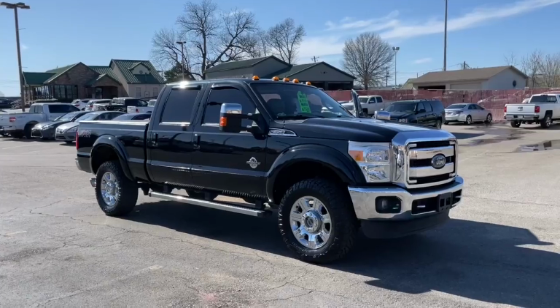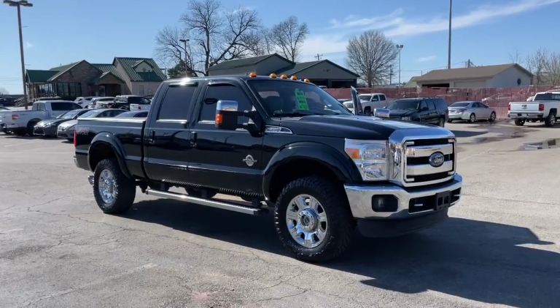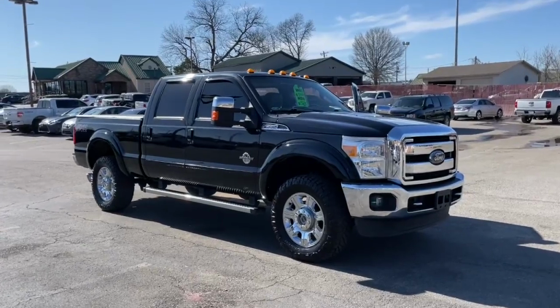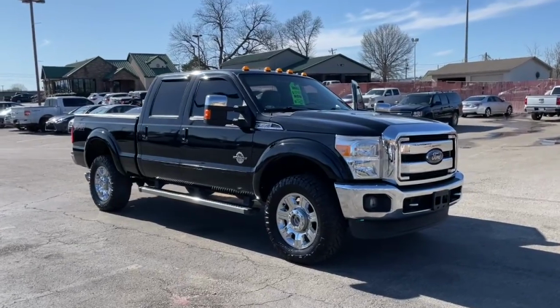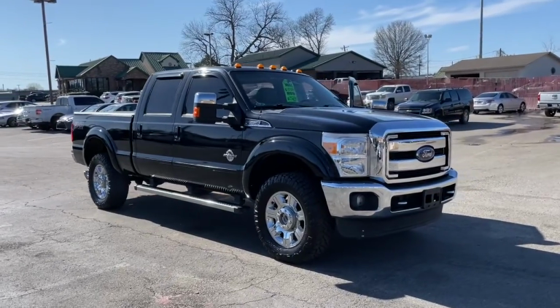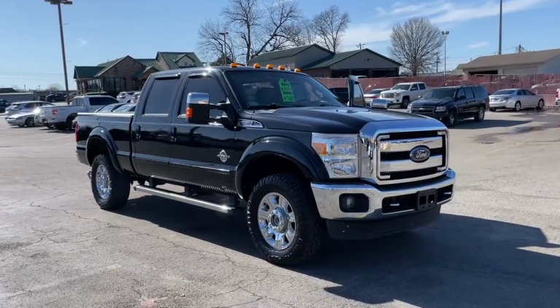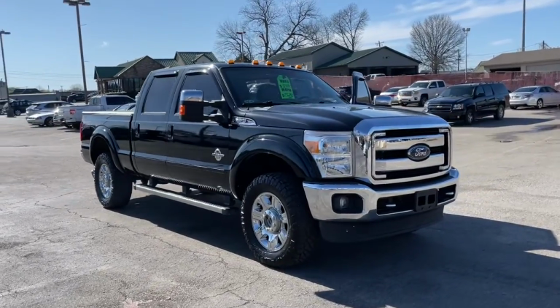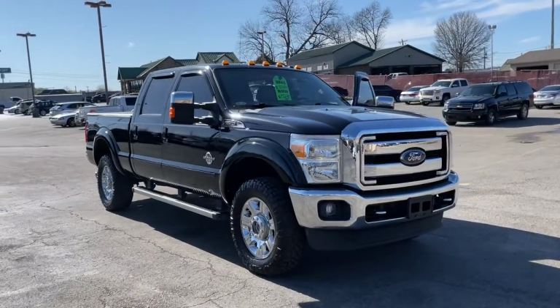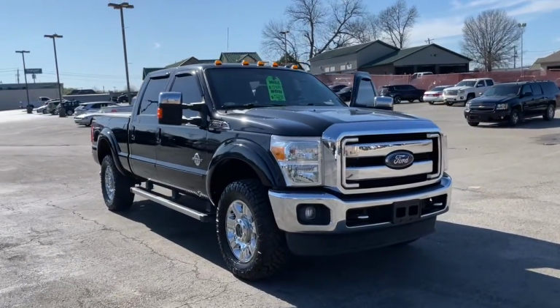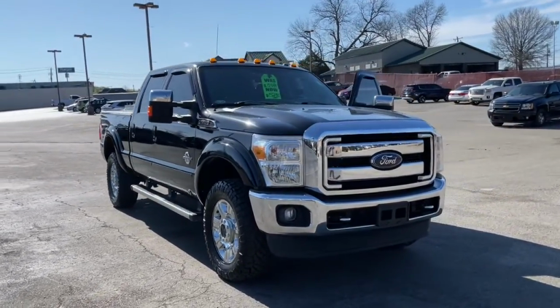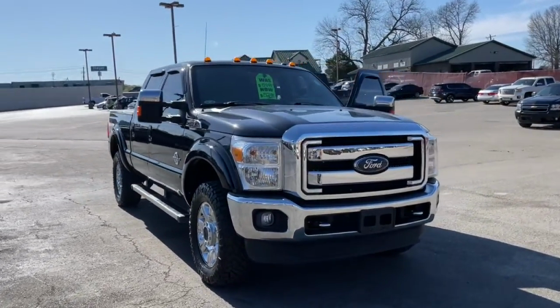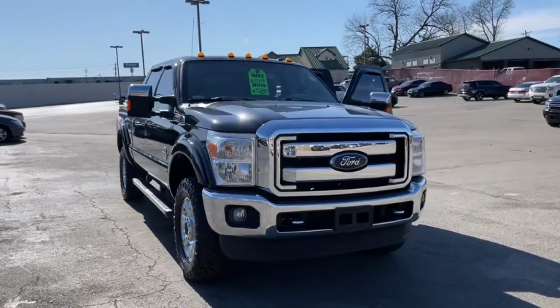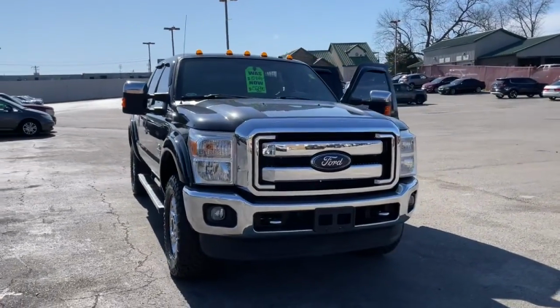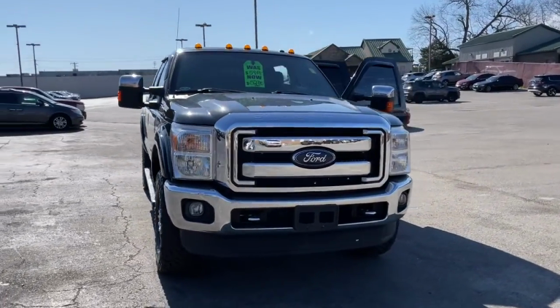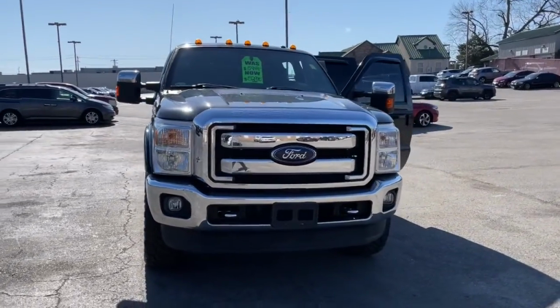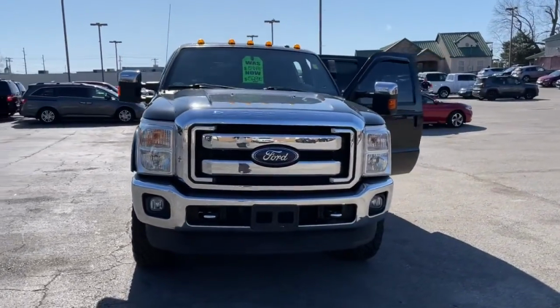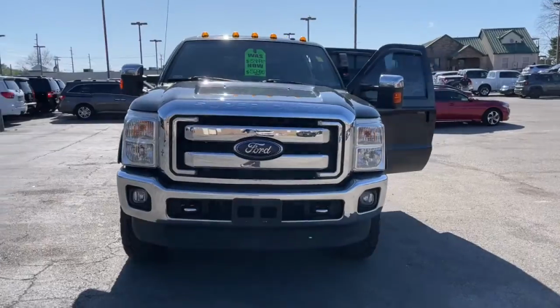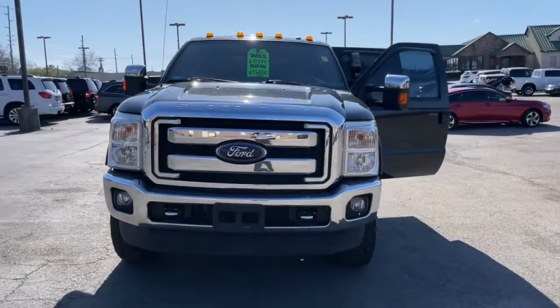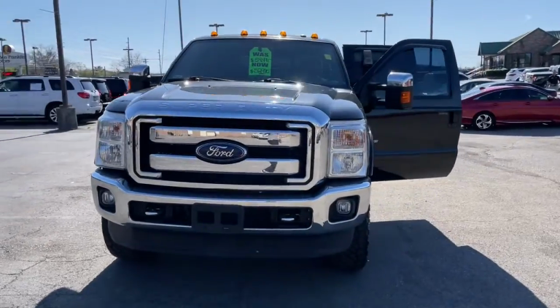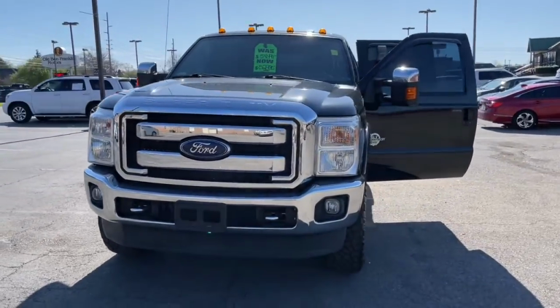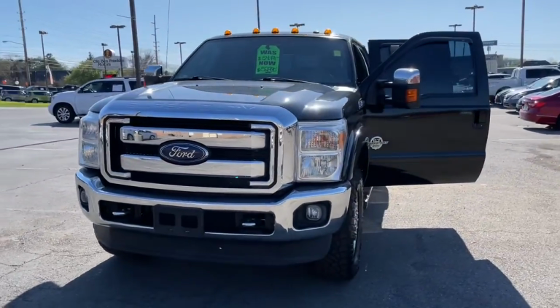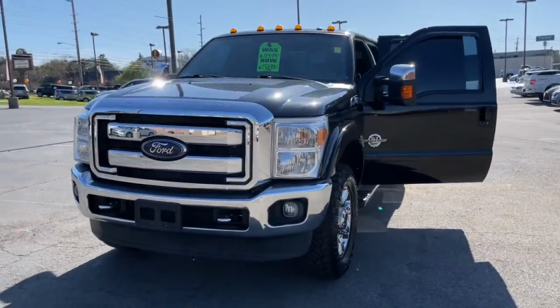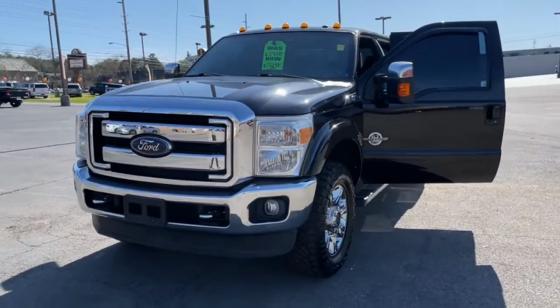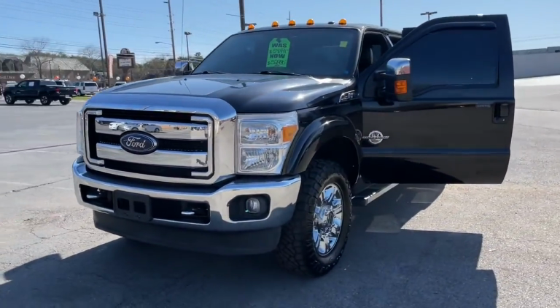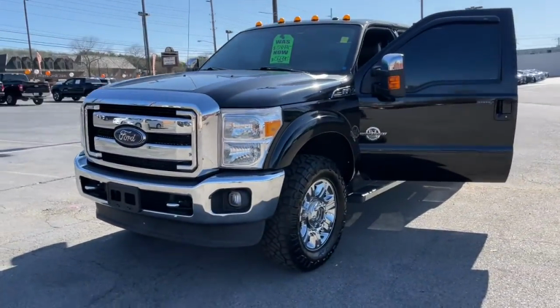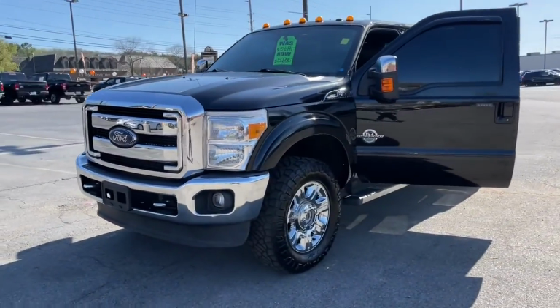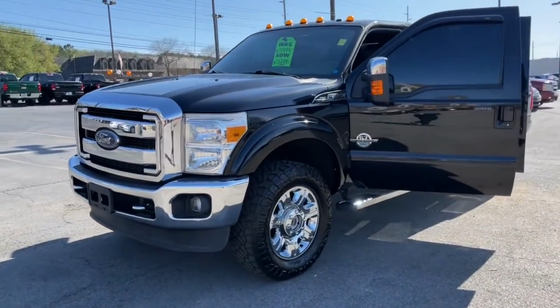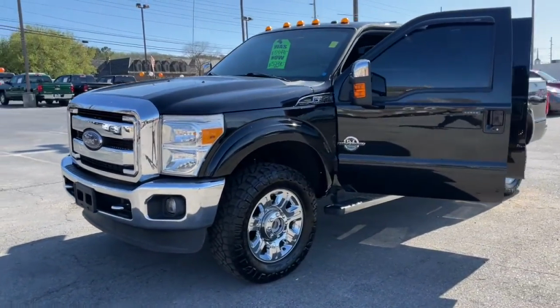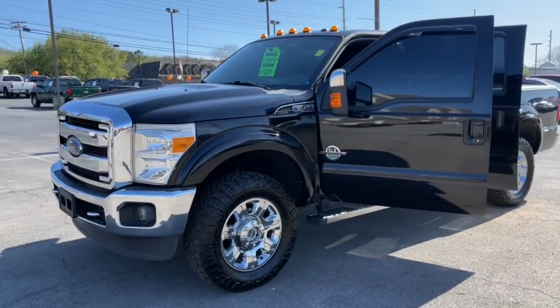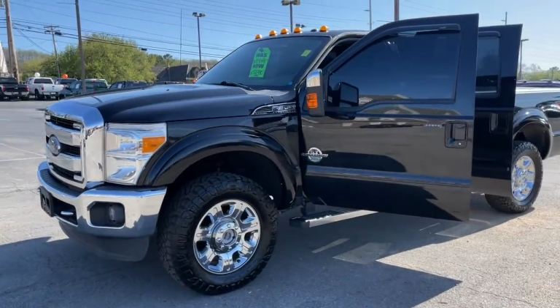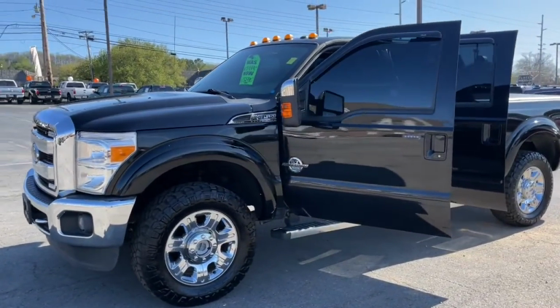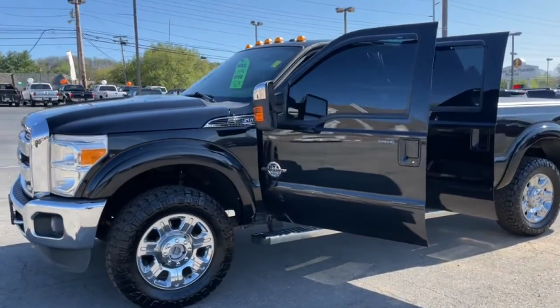This could be the car for you — the 2016 Ford F-350. Here's a handsome F-350 that's designed and built to exceed your expectations.